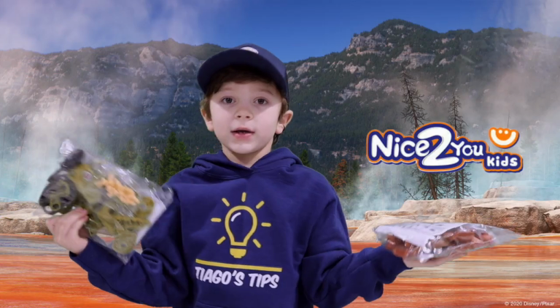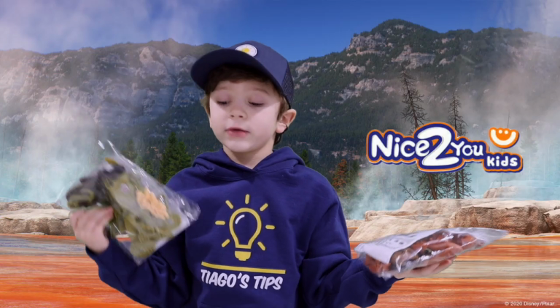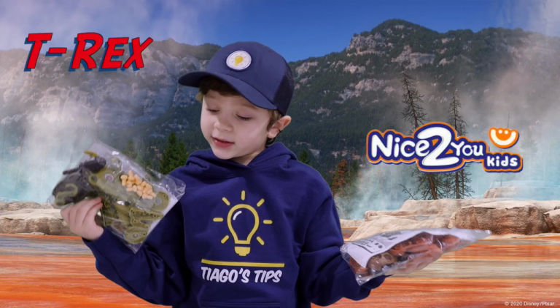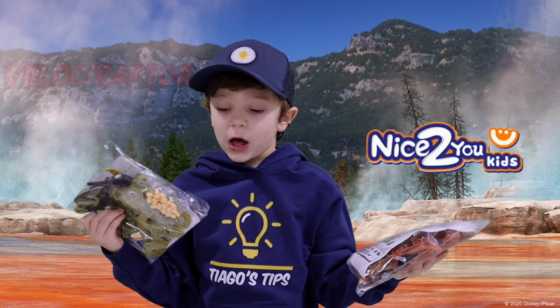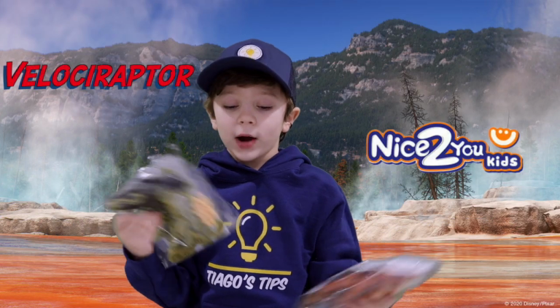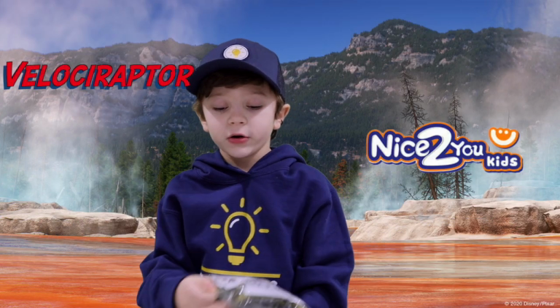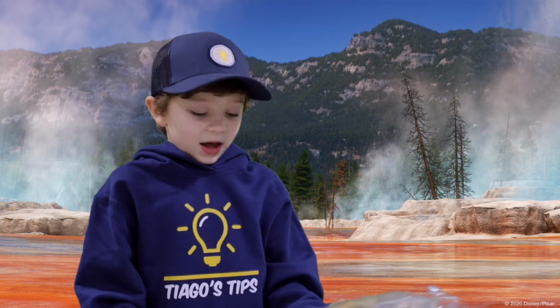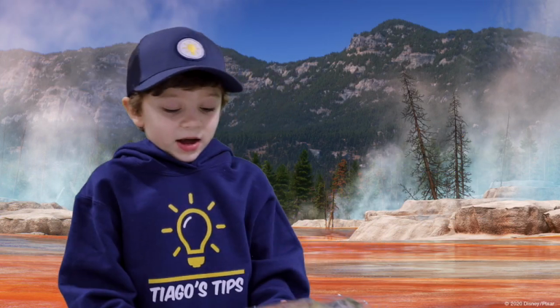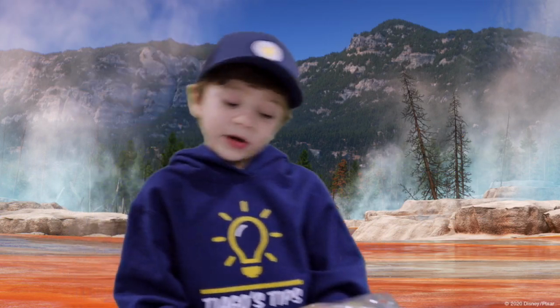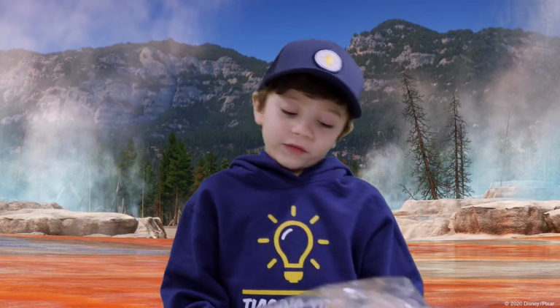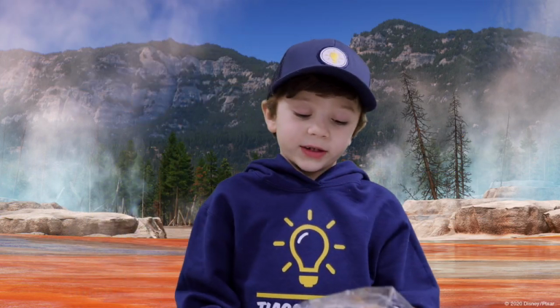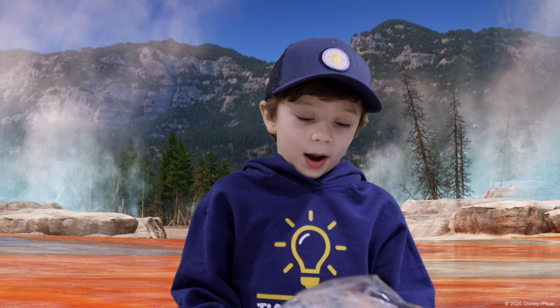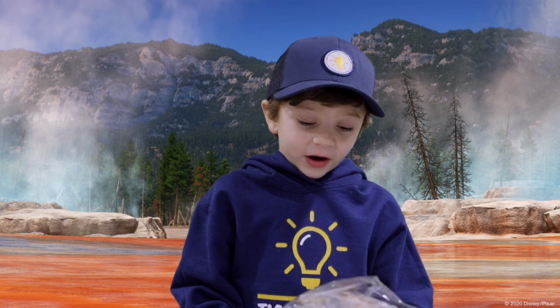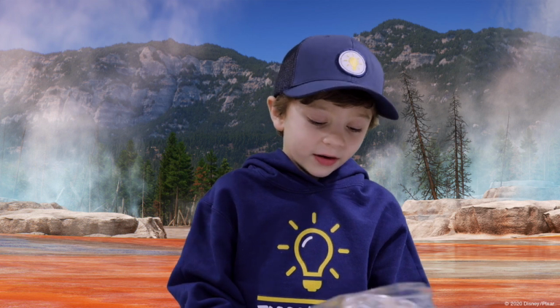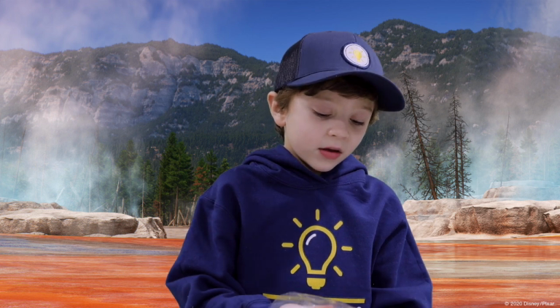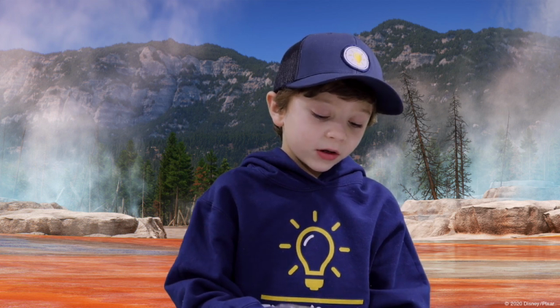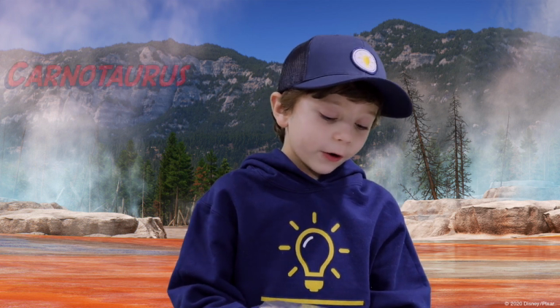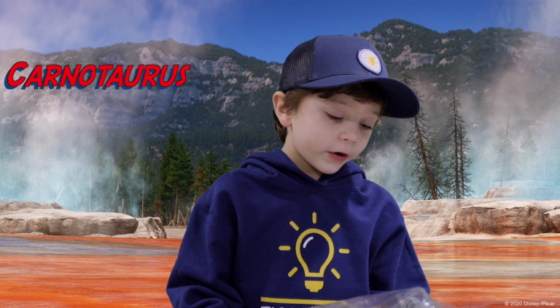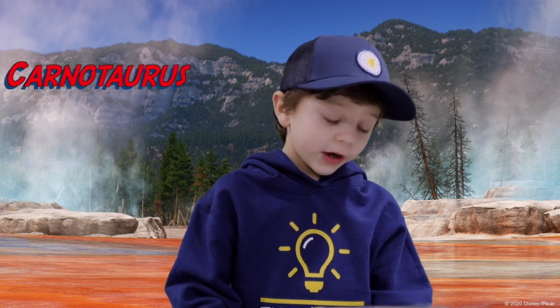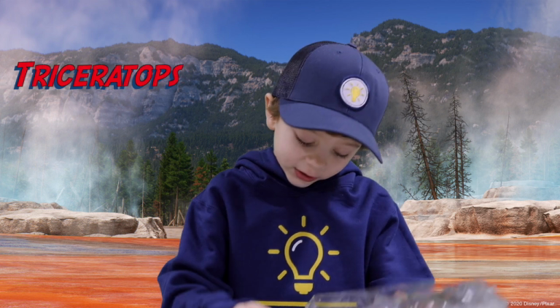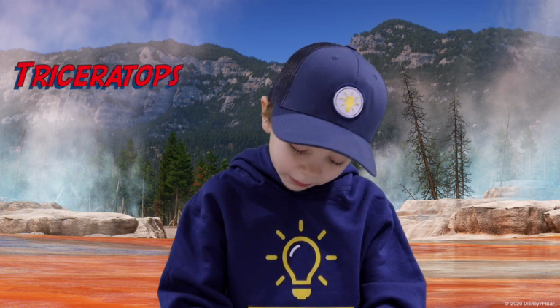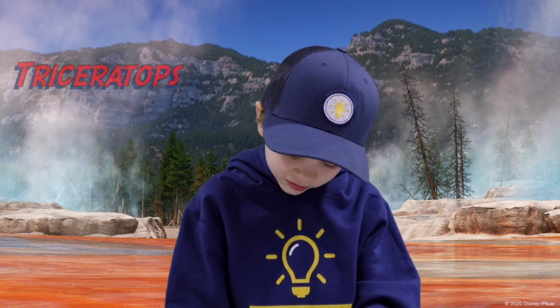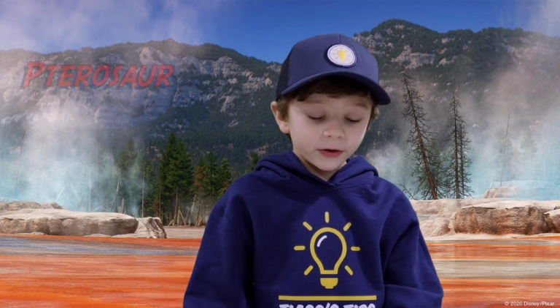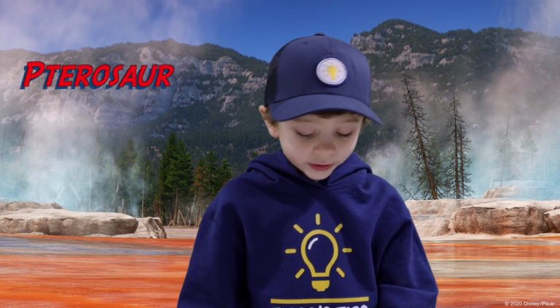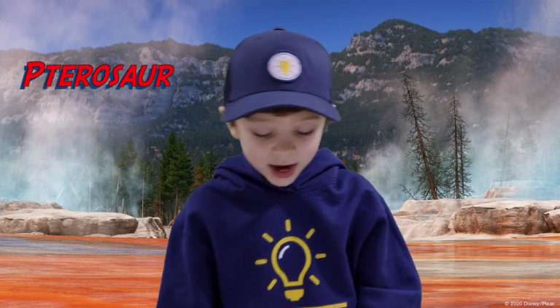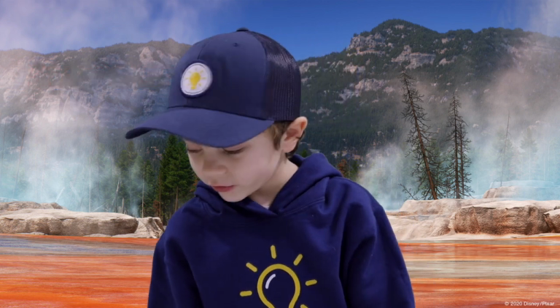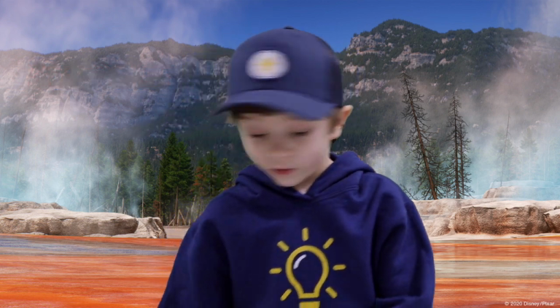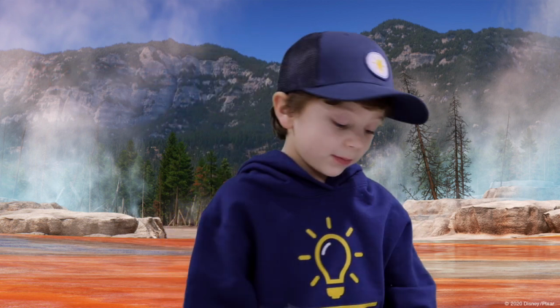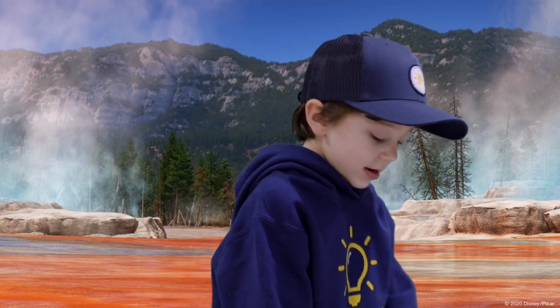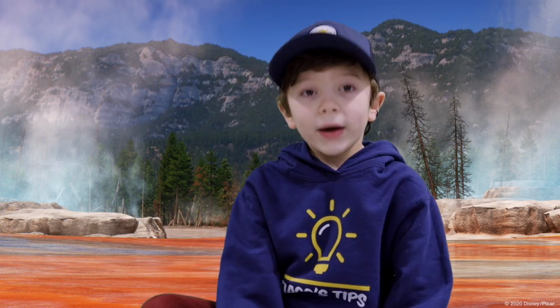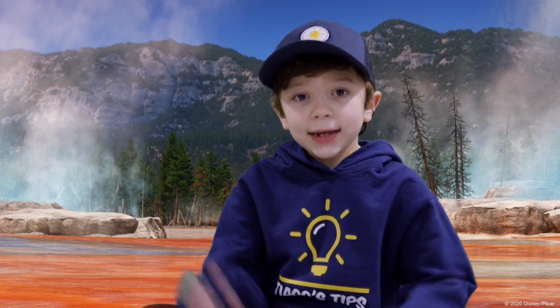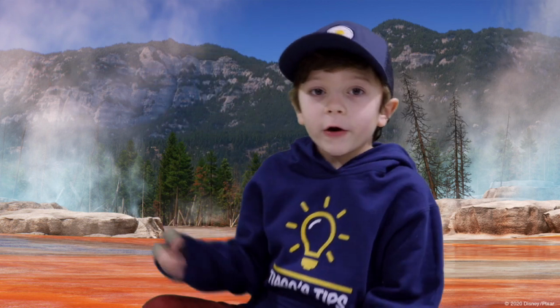We got a T-Rex, Velociraptor, a bunch of ones like a raptor, and then there's a Carnosaurus and then a Triceratops. Carnosaurus — those are all in this pack. All right, let's get started.